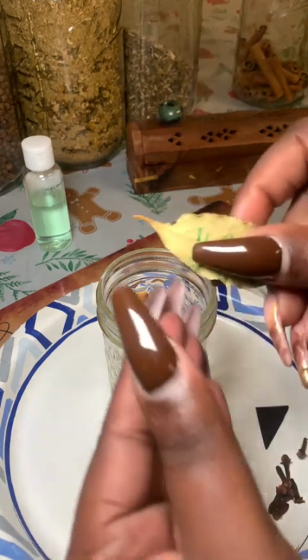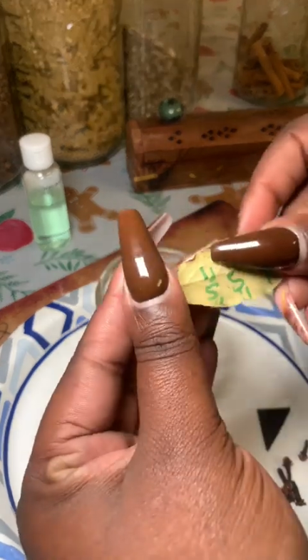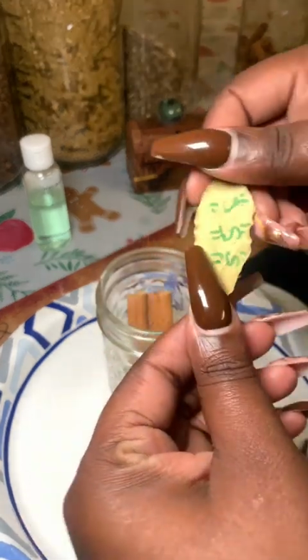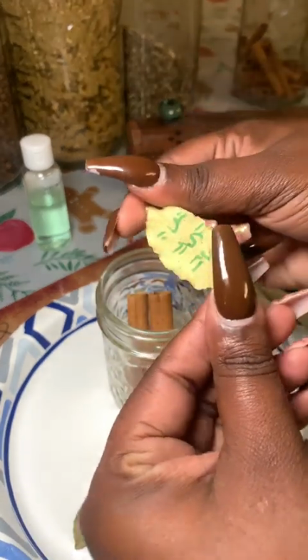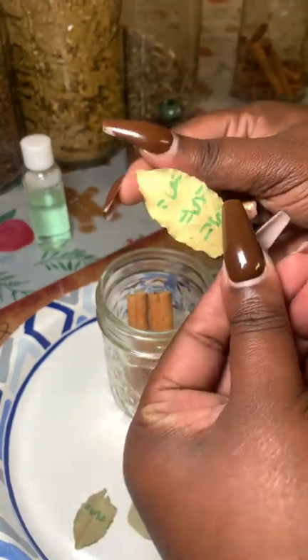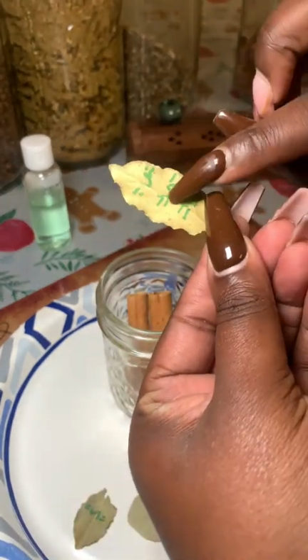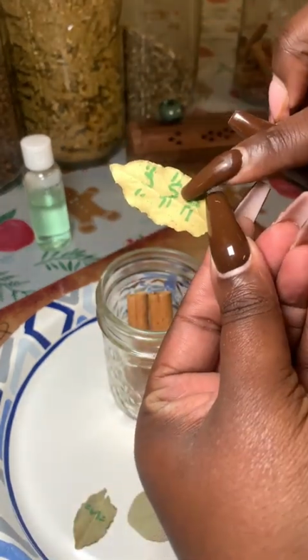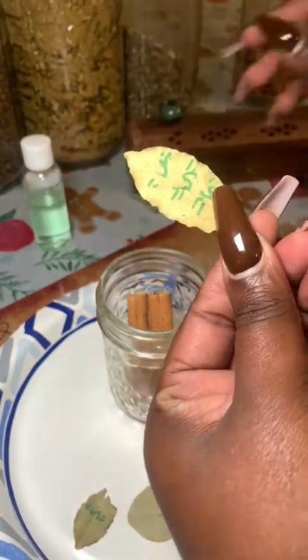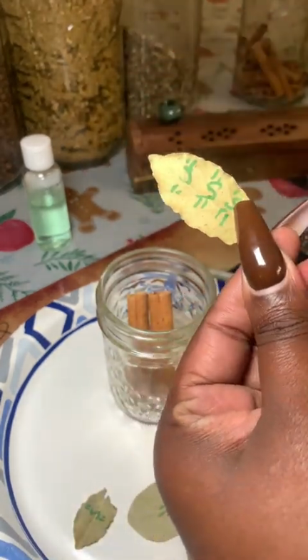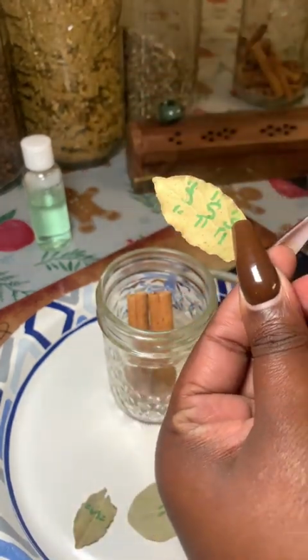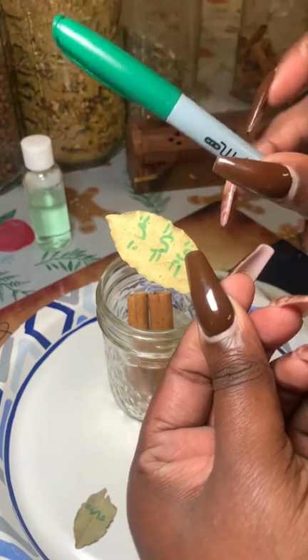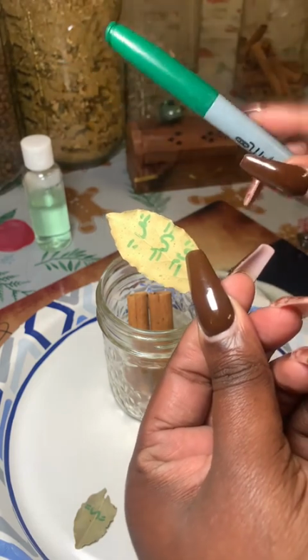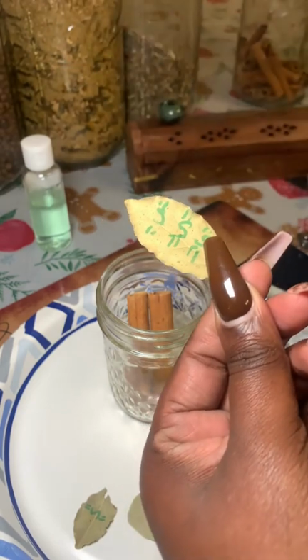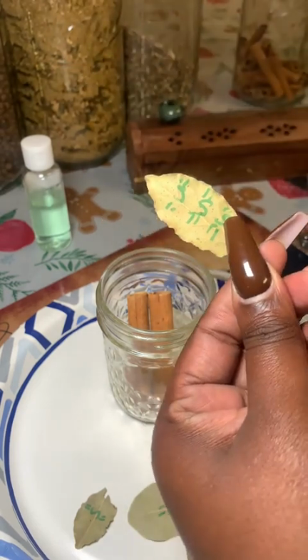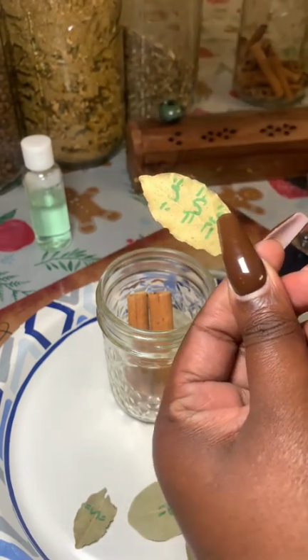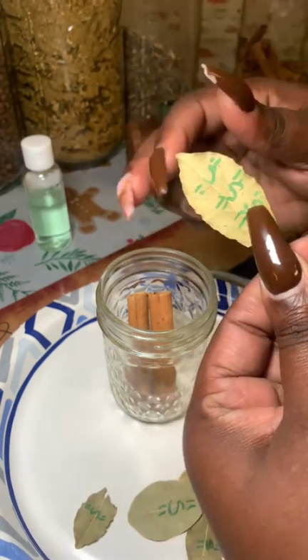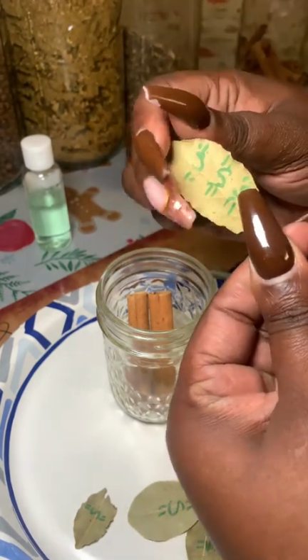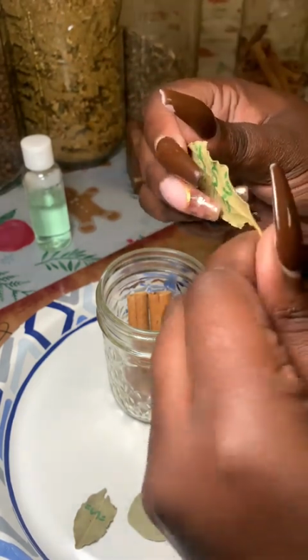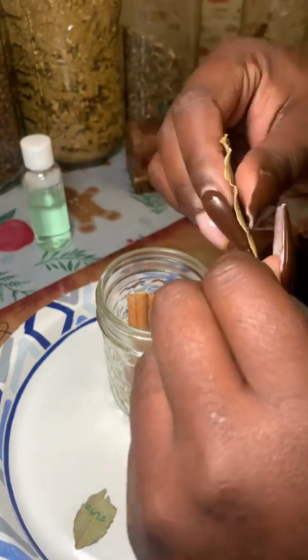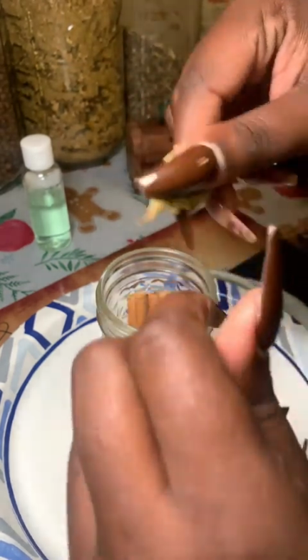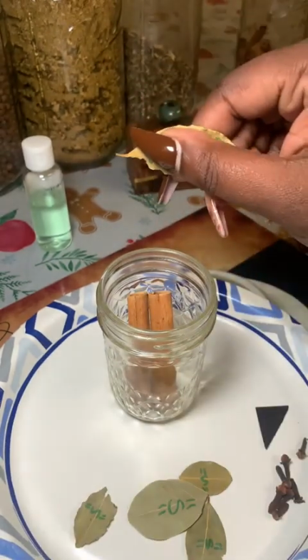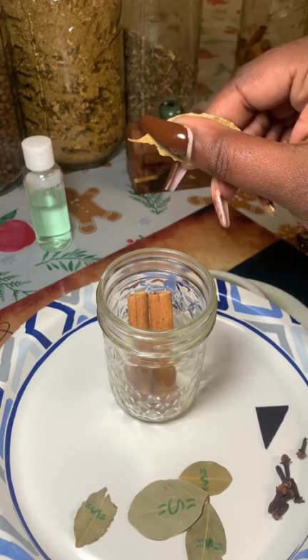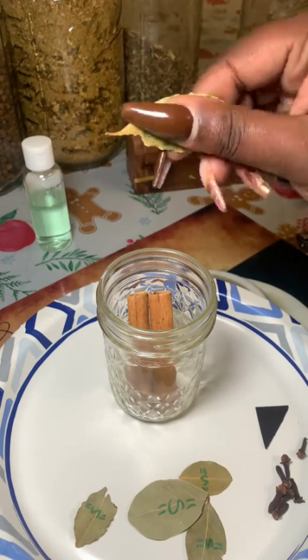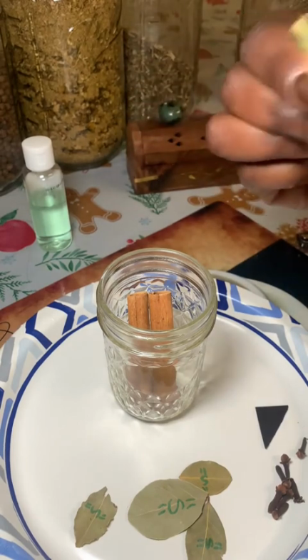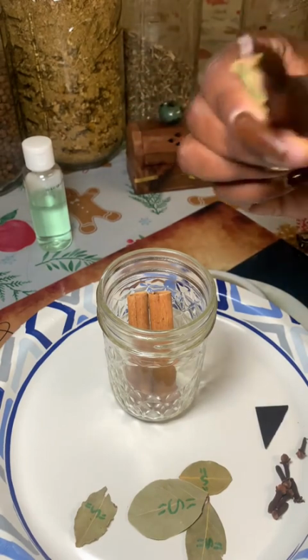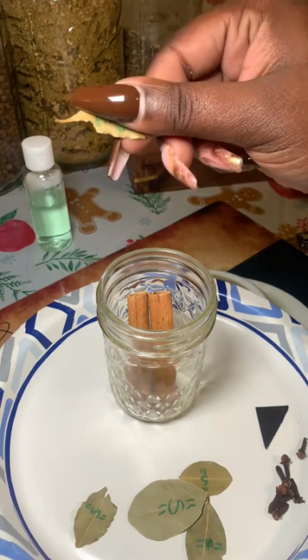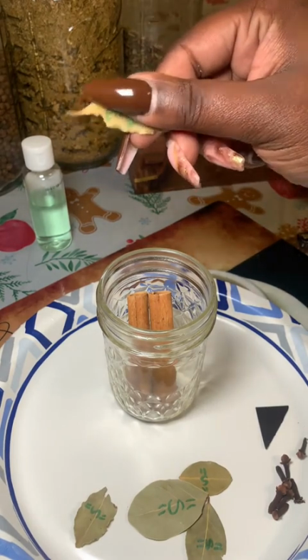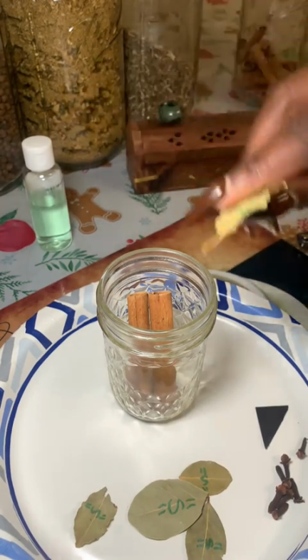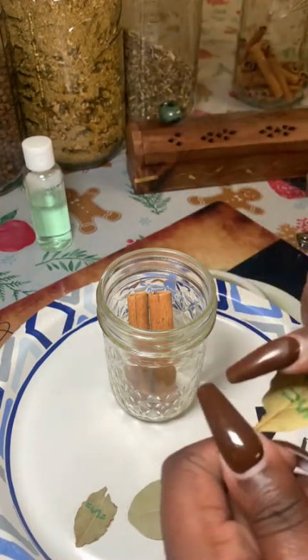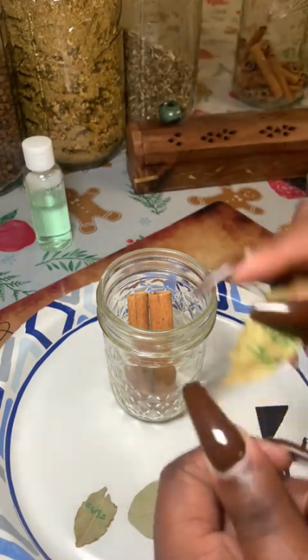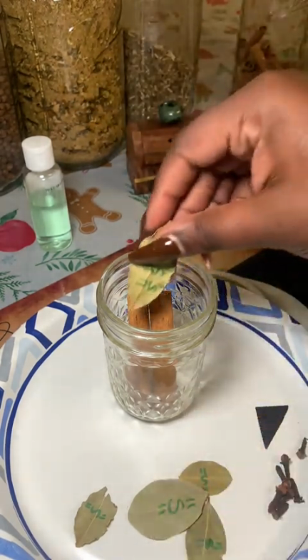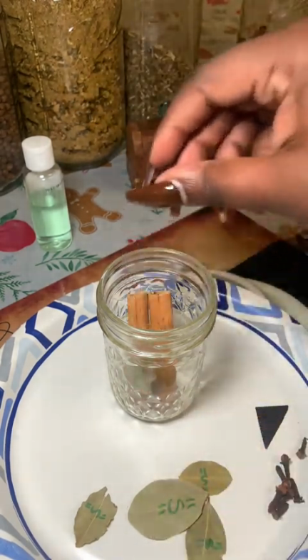I also forgot to mention that I use a green marker to write on the bay leaves and on top of my lid. I don't think I show the top of my lid in this video, but after everything is sealed I do write on top of it.